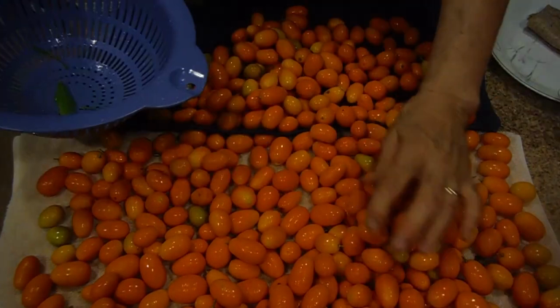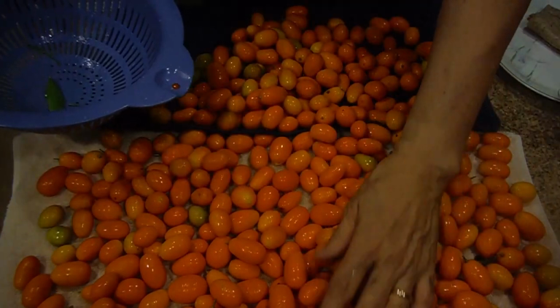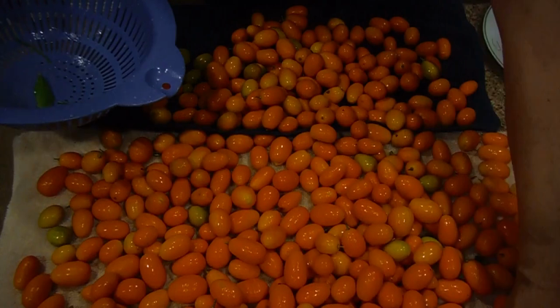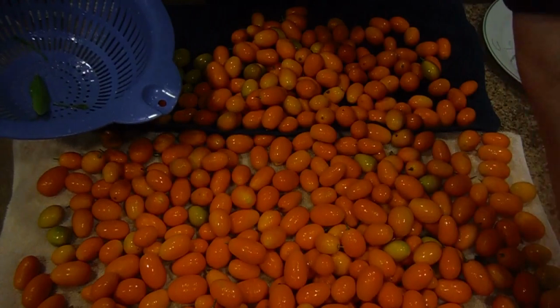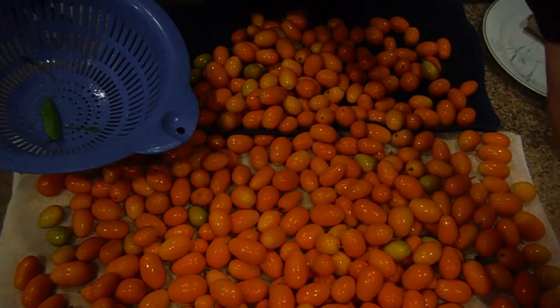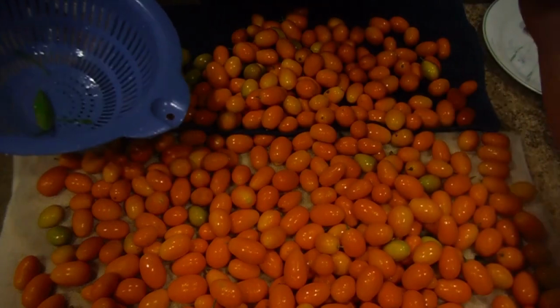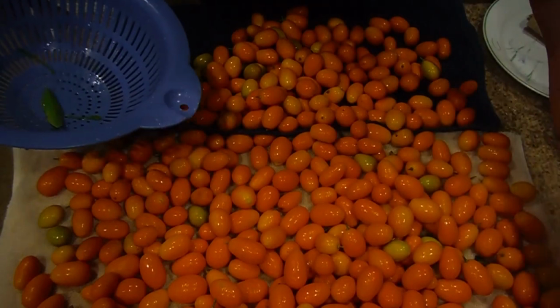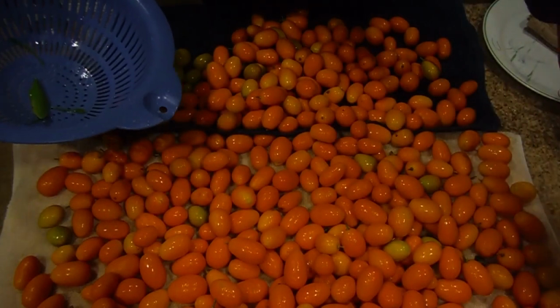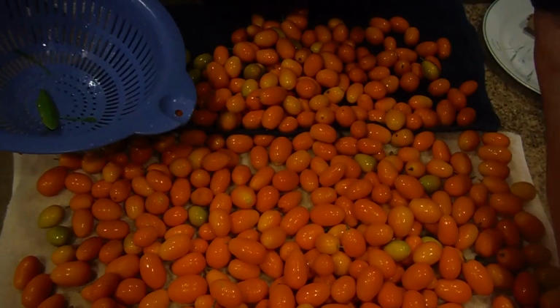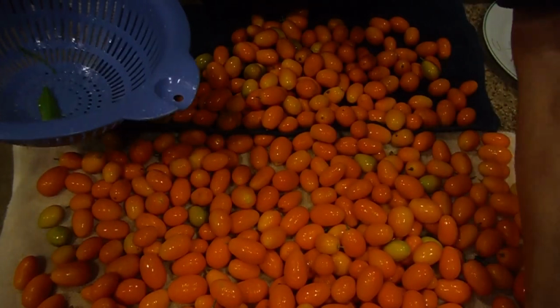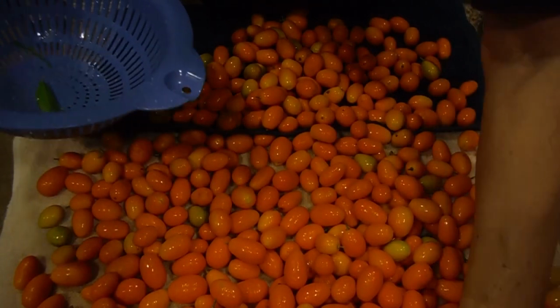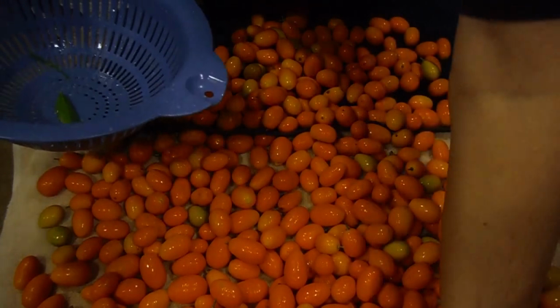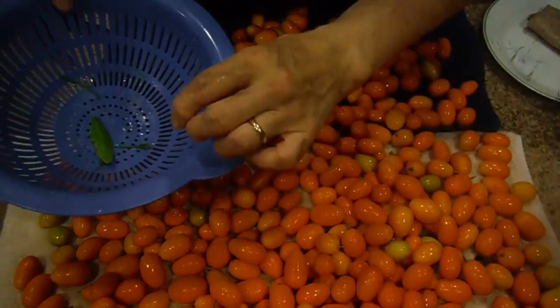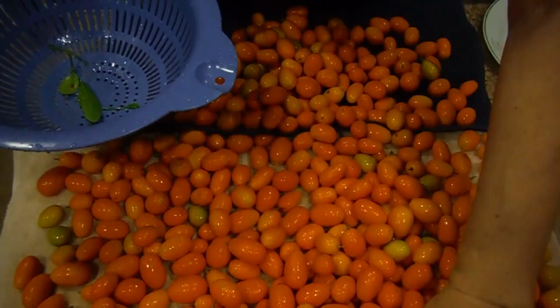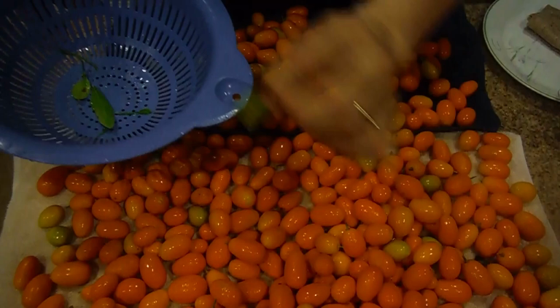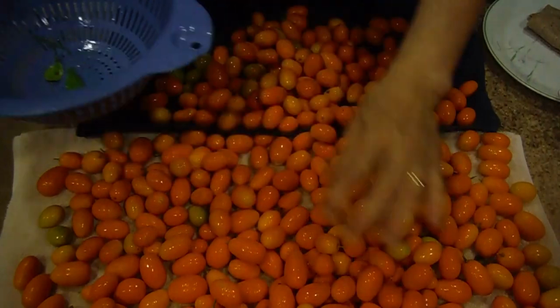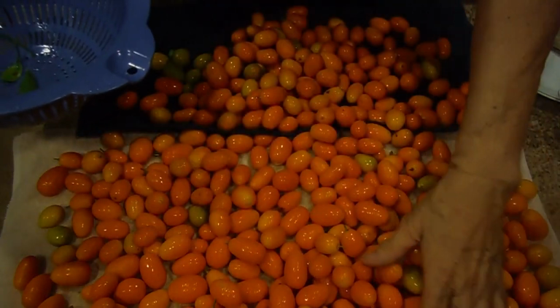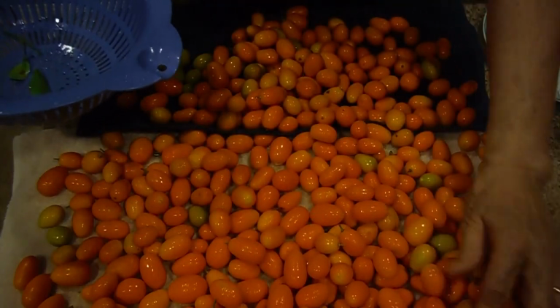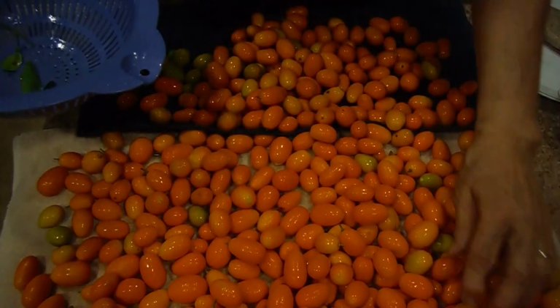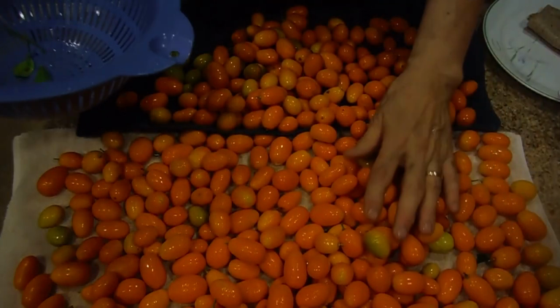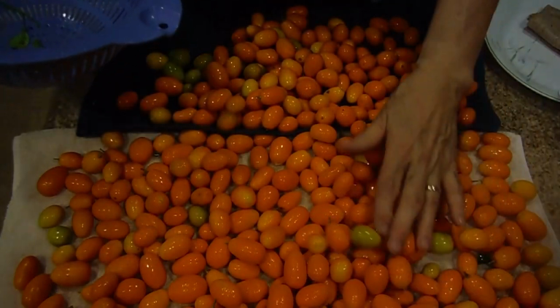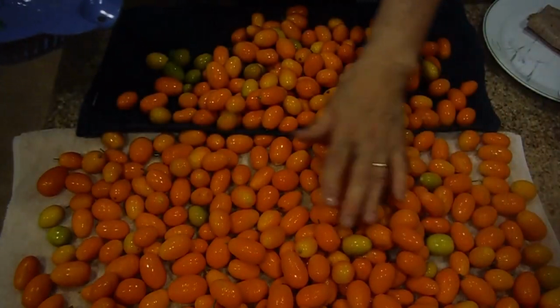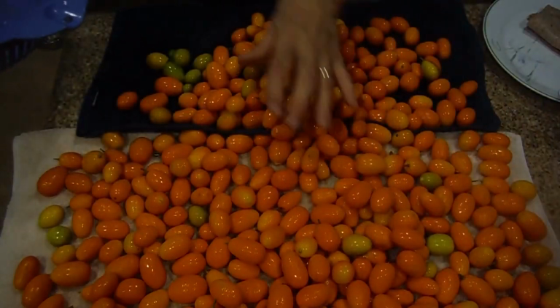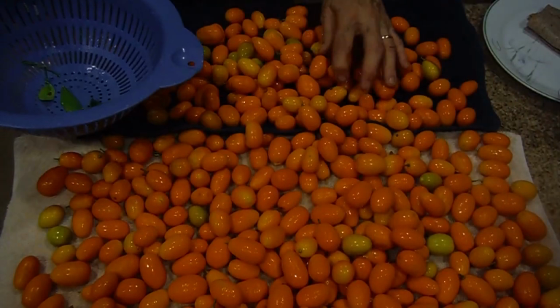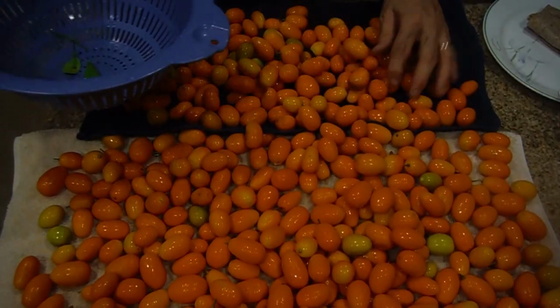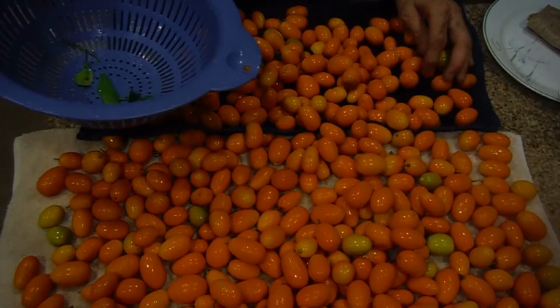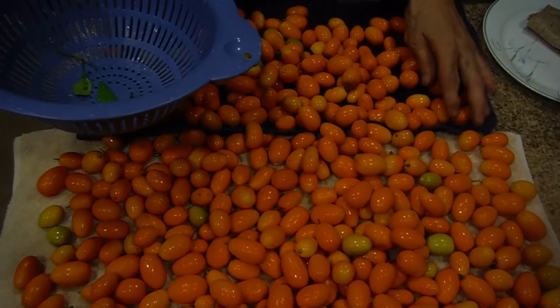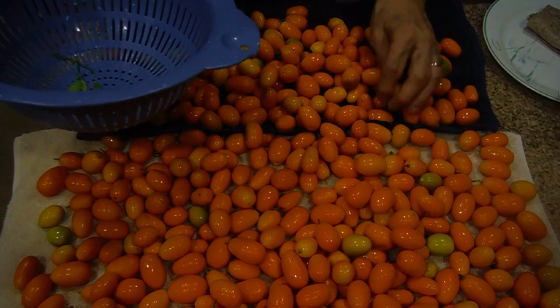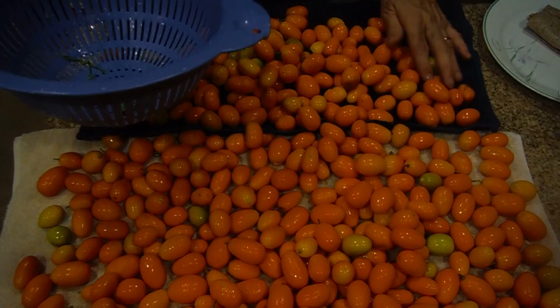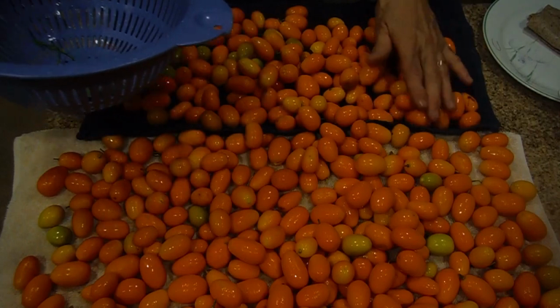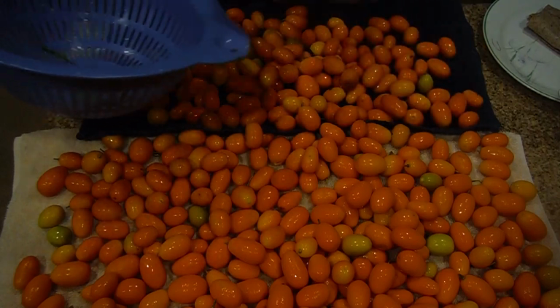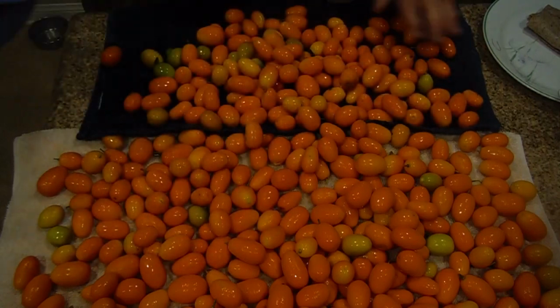Right now the idea is to dry them, and then I'm gonna show you how to freeze them, how to make kumquat jam, and how to do more things with kumquat. We'll call this the Vegan Kiwi to Pistachio kumquat series.